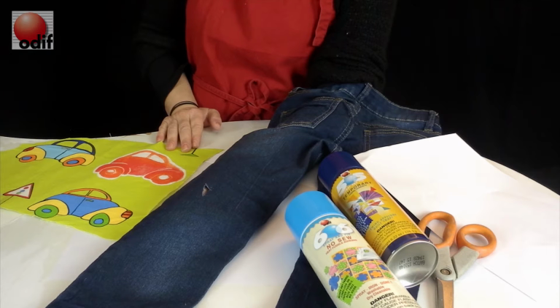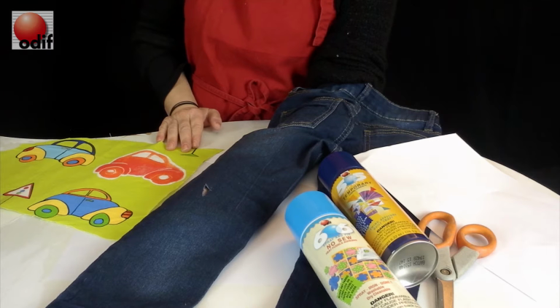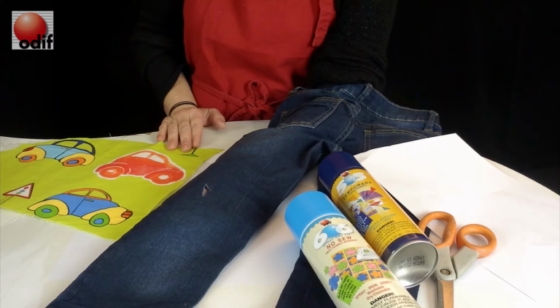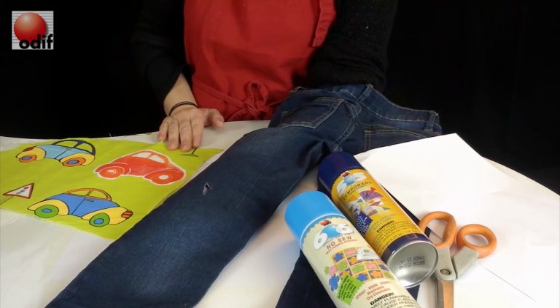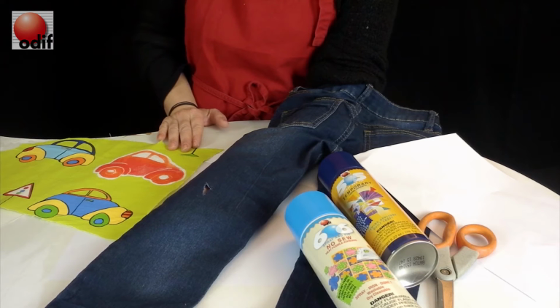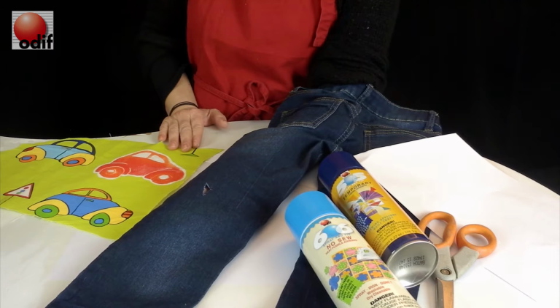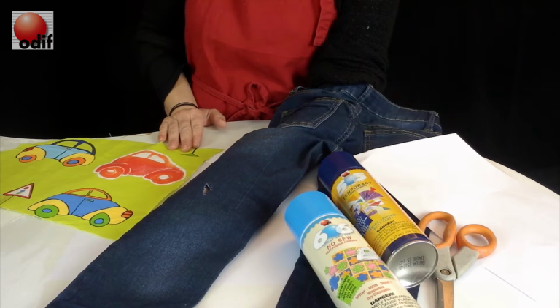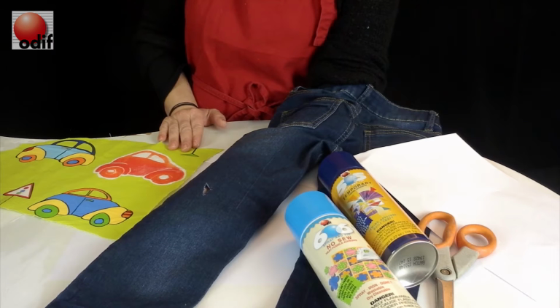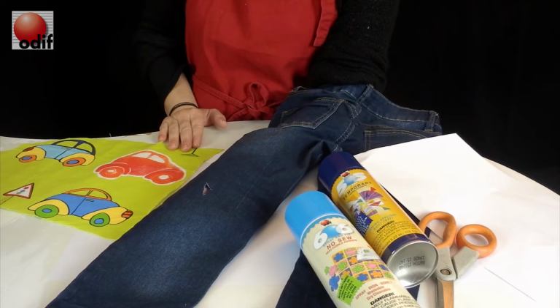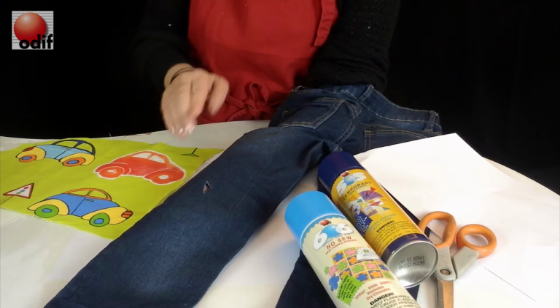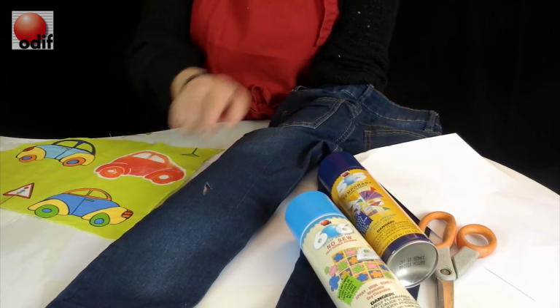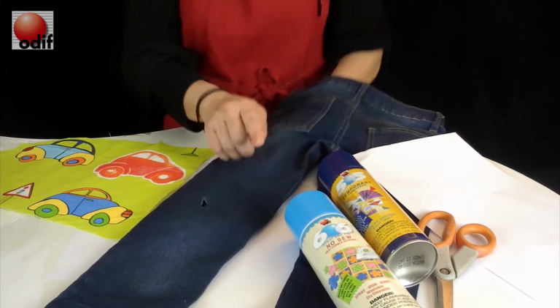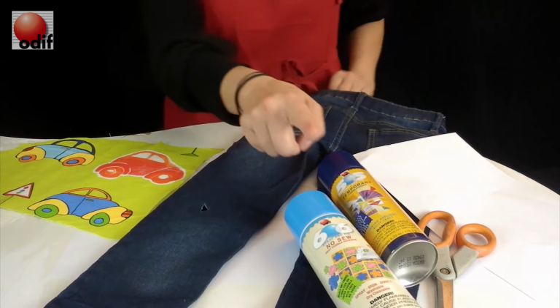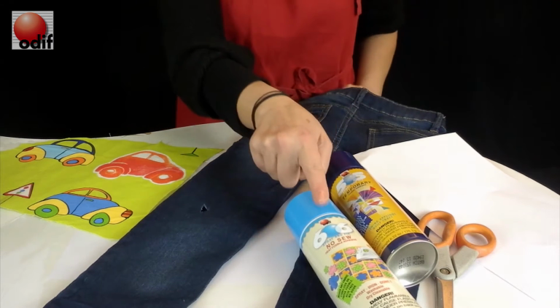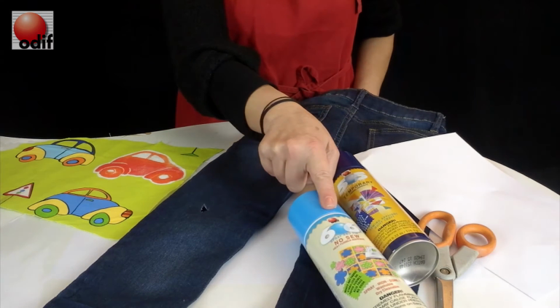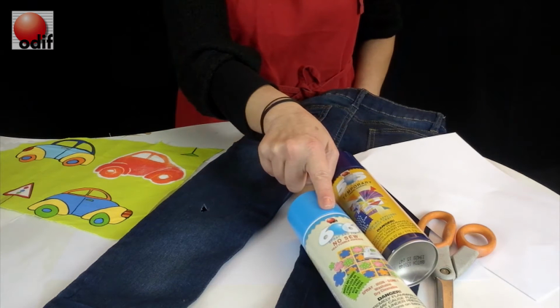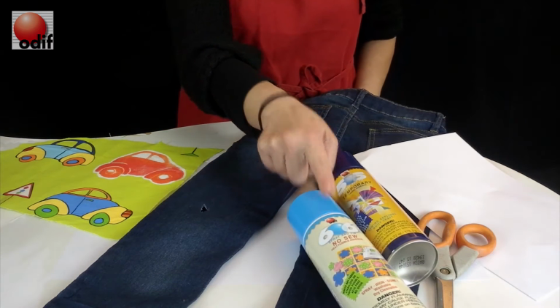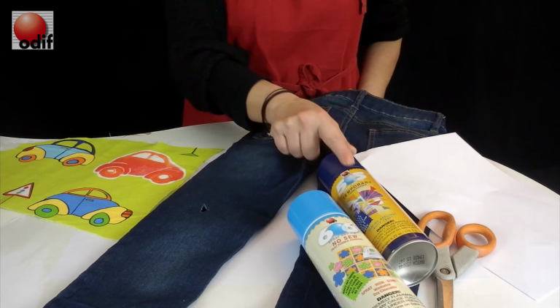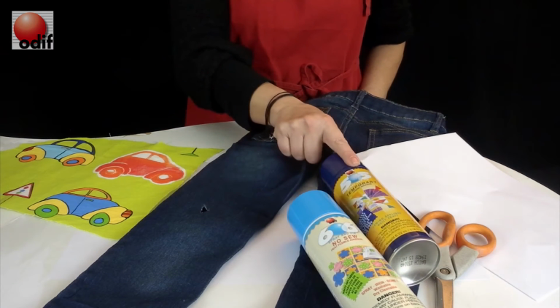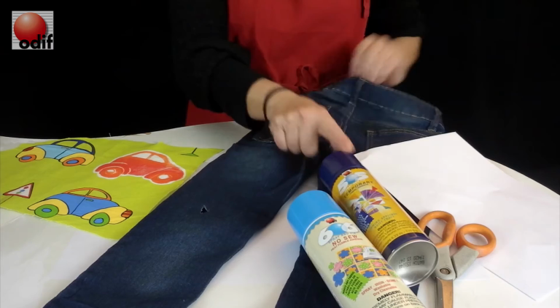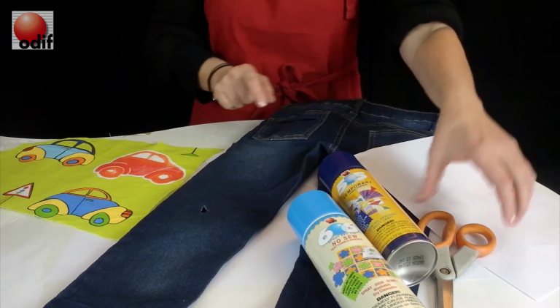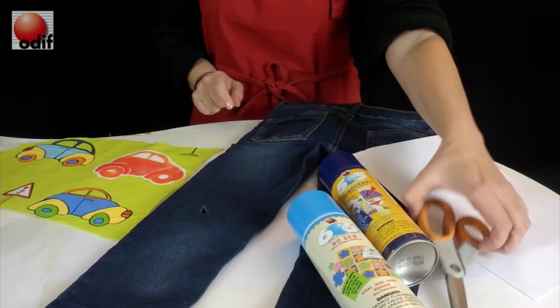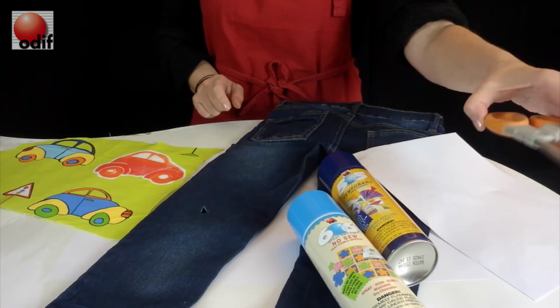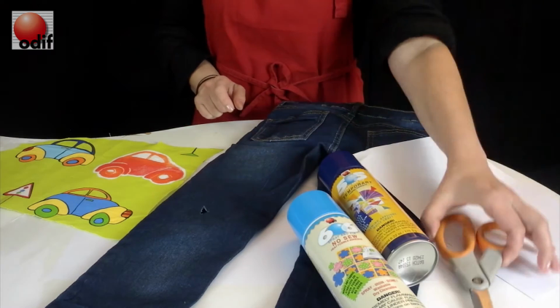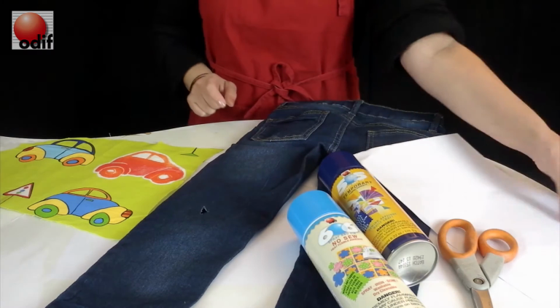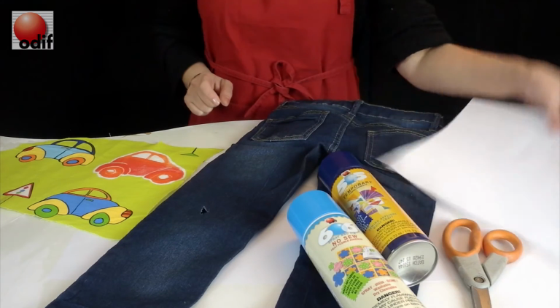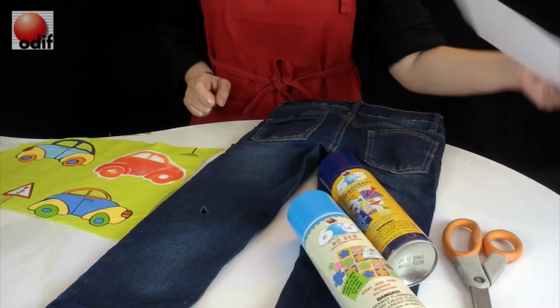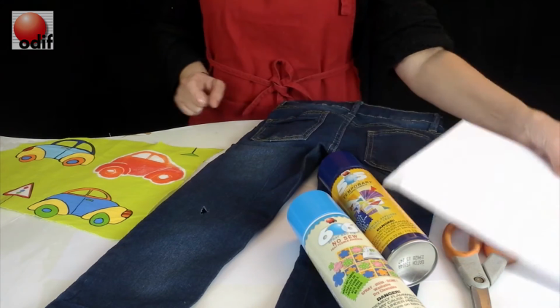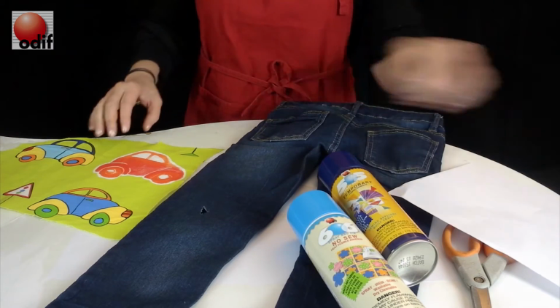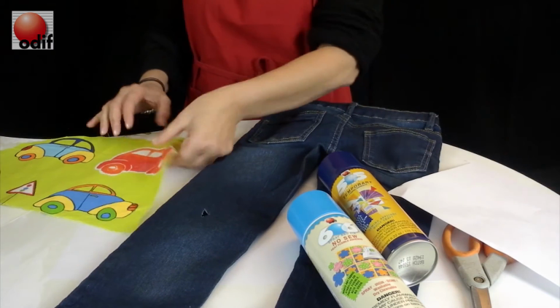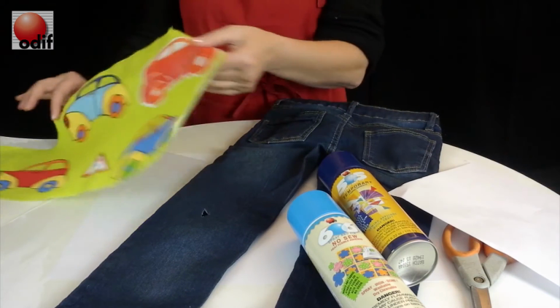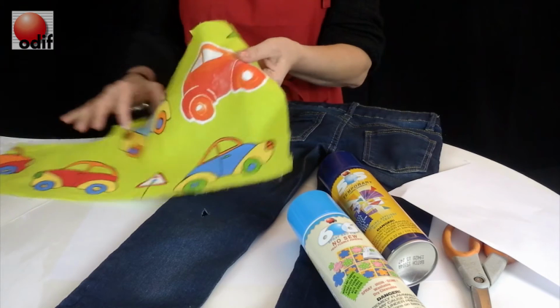How to fix the hole in your child's jeans. We need 606, 505, a pair of scissors, a piece of paper, and a fun fabric.